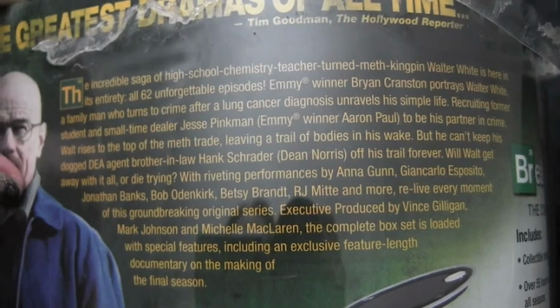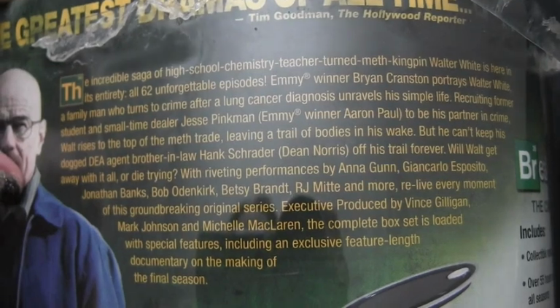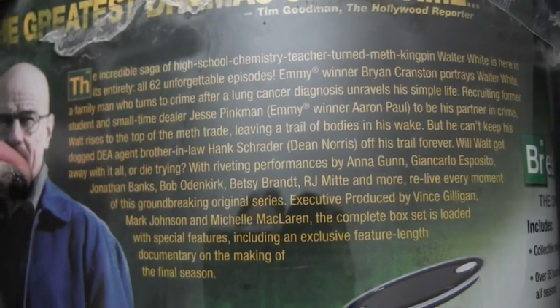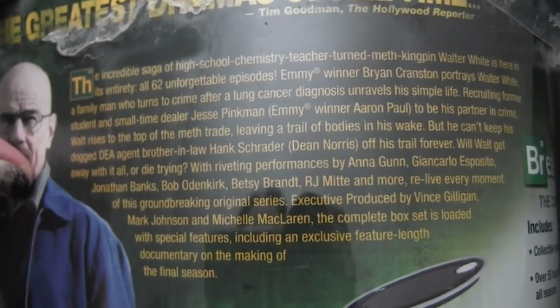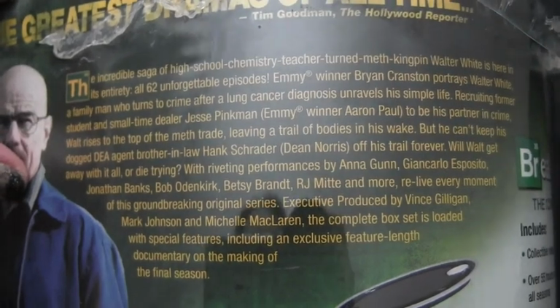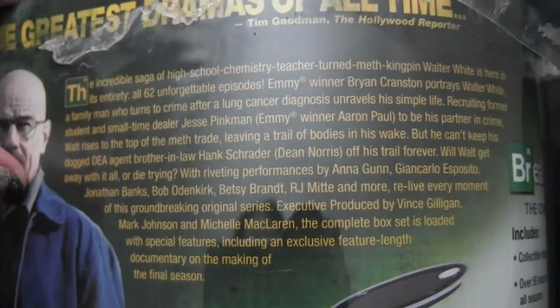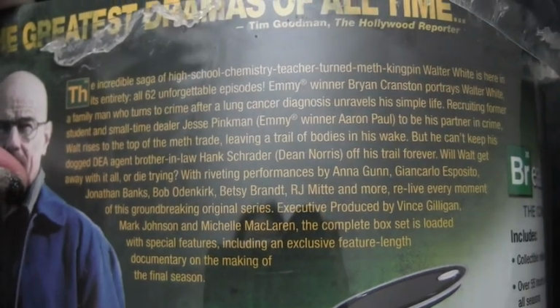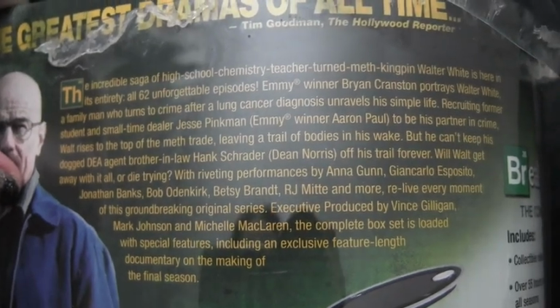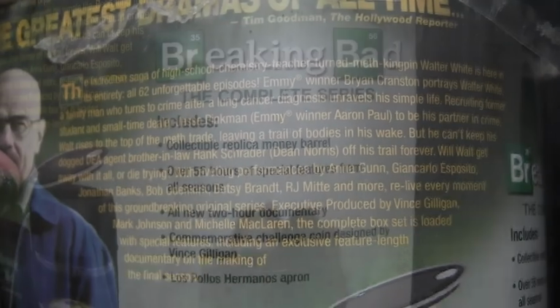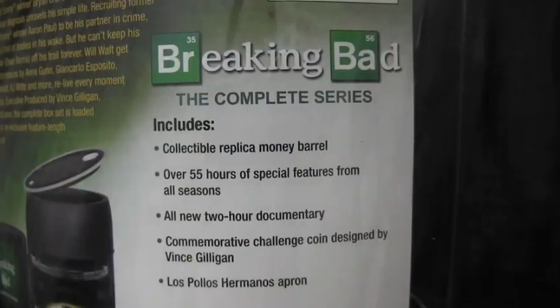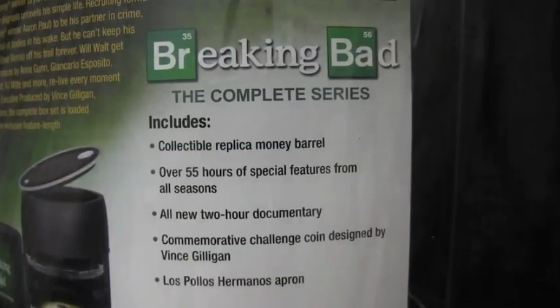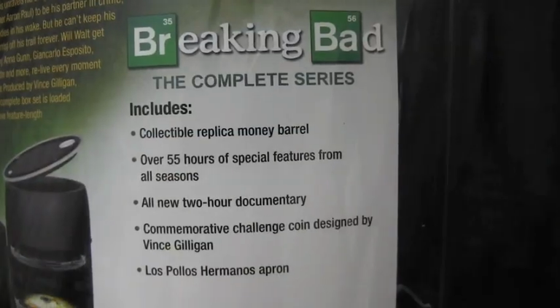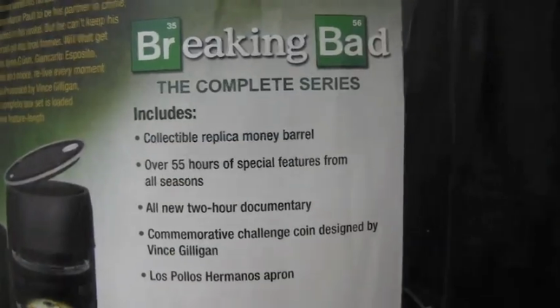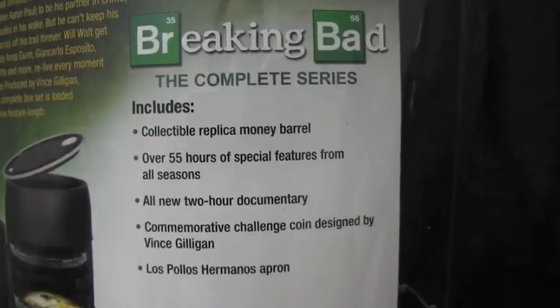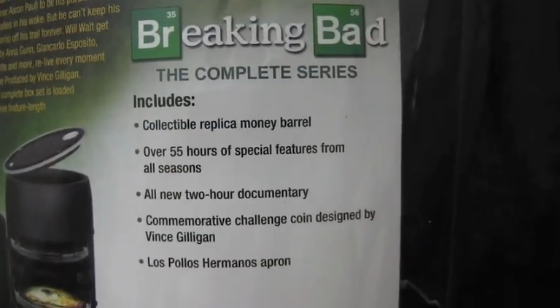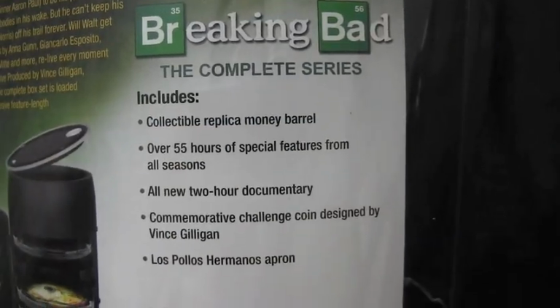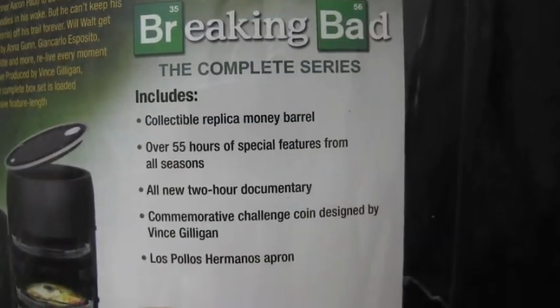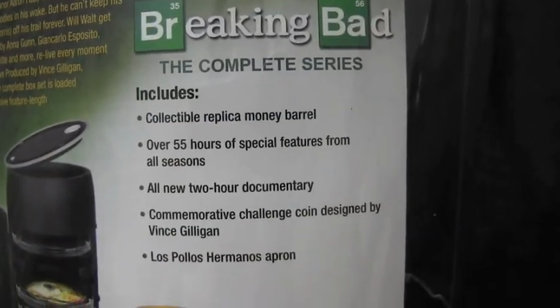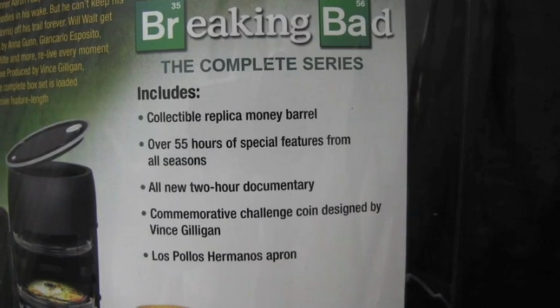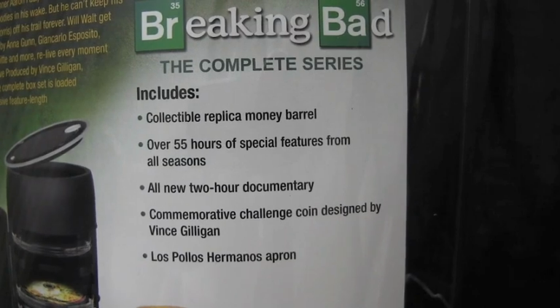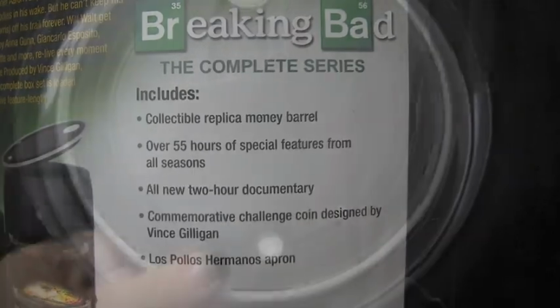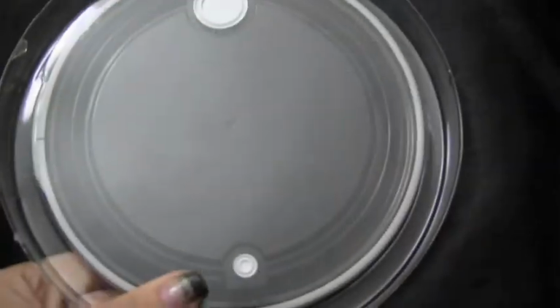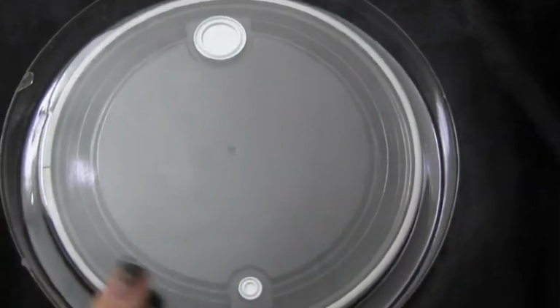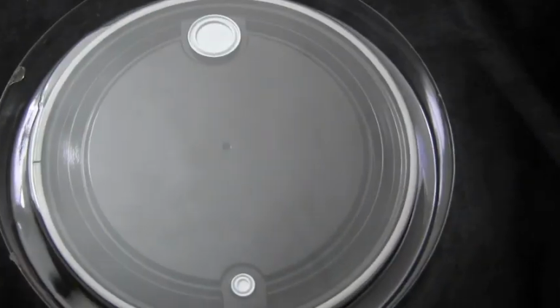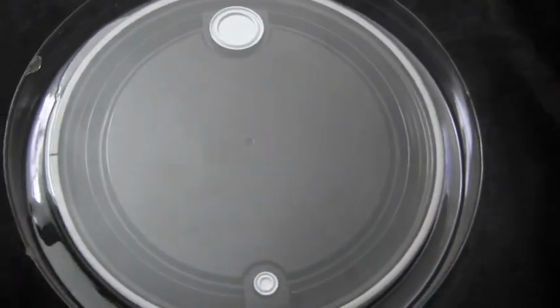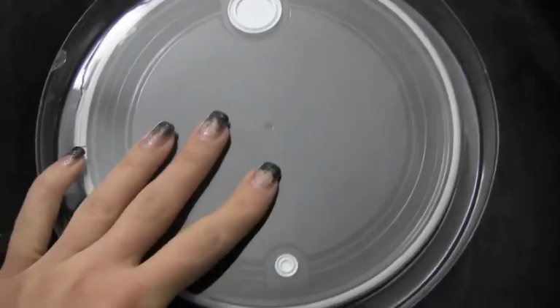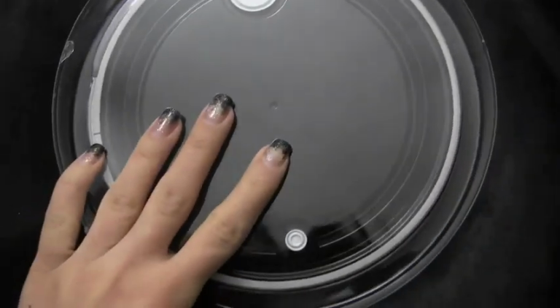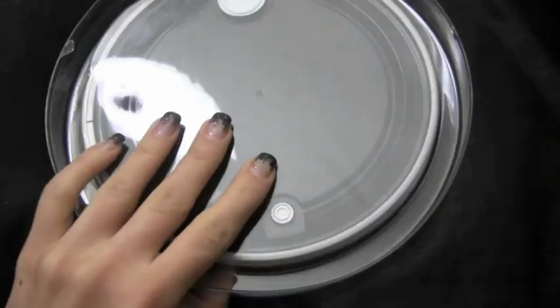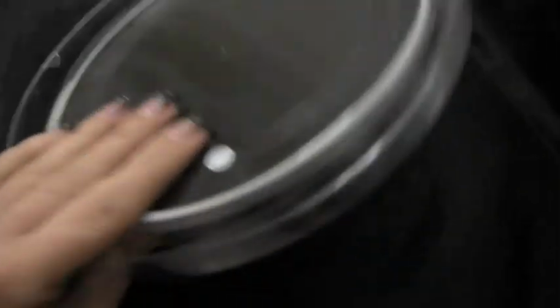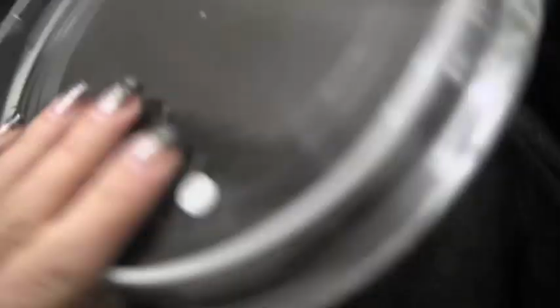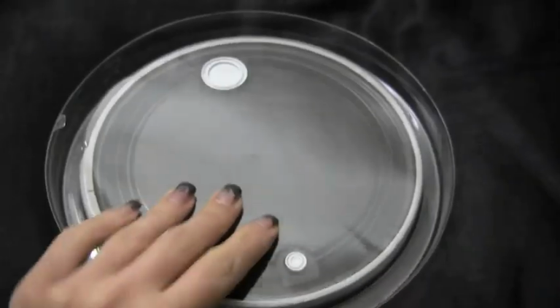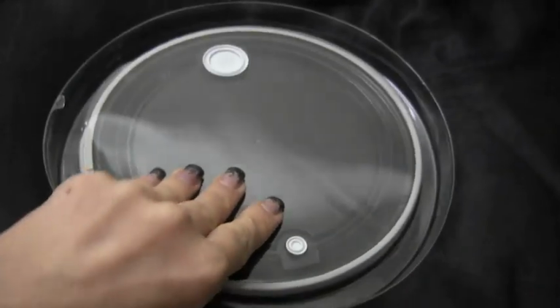If you guys want to read that, you can pause, and here's a list of everything you get. Alright, so when you first open up this case, you can see the top of the barrel.